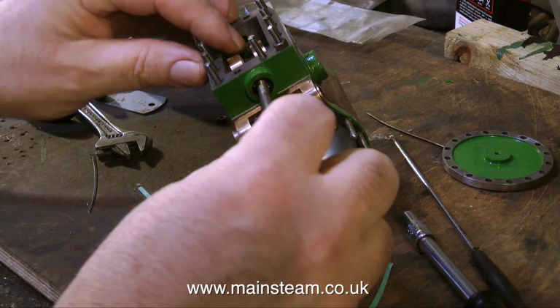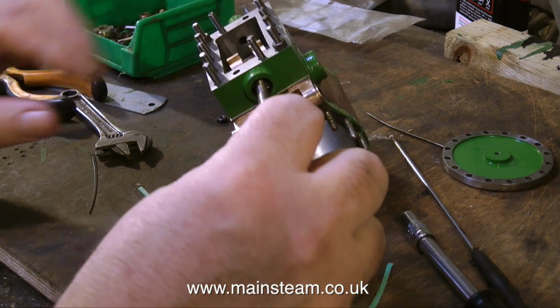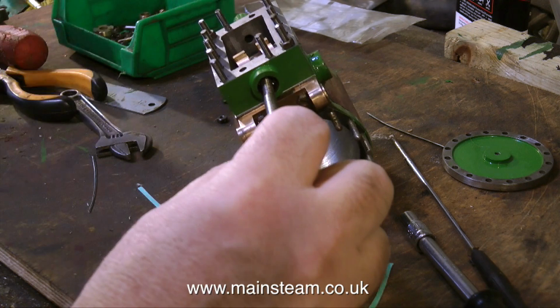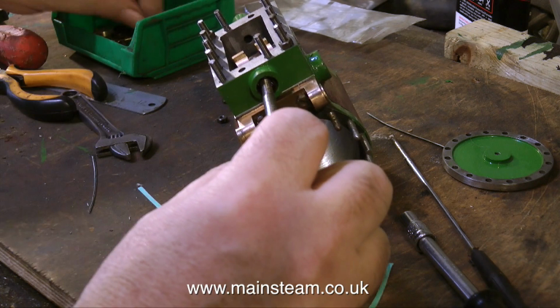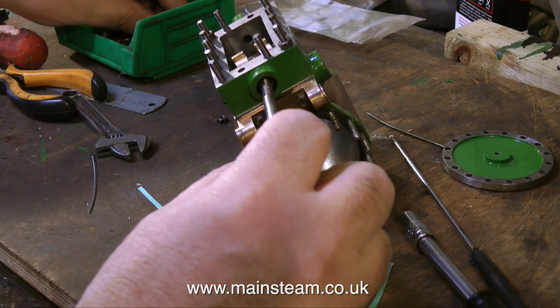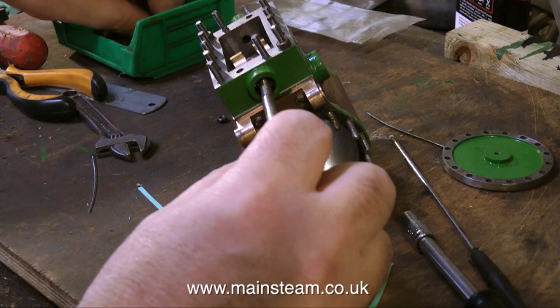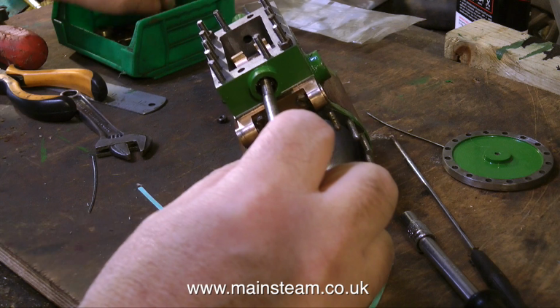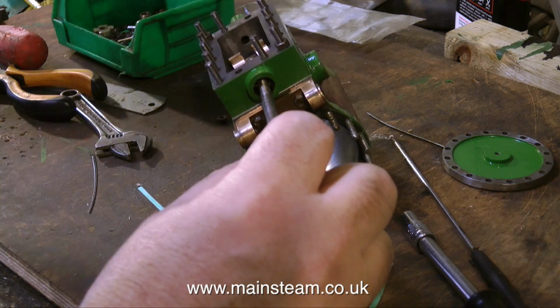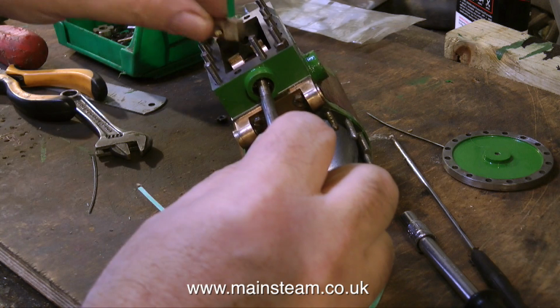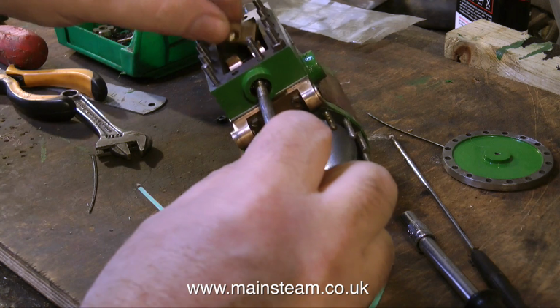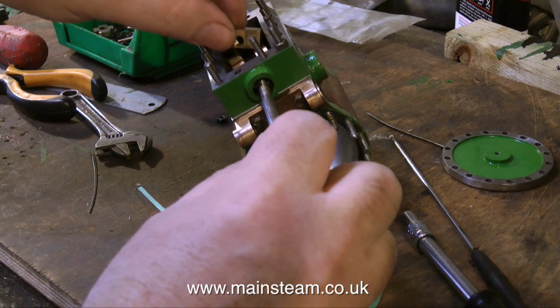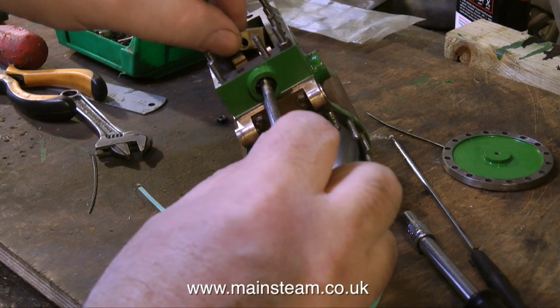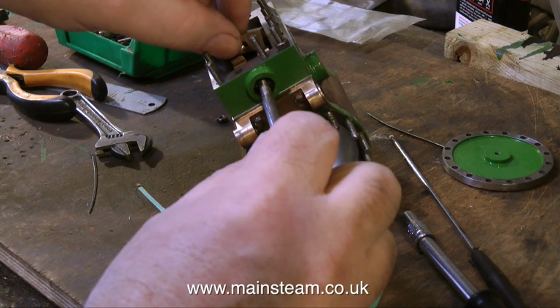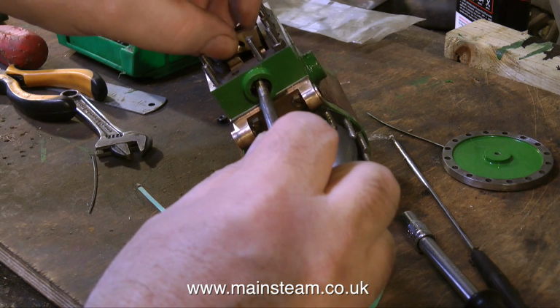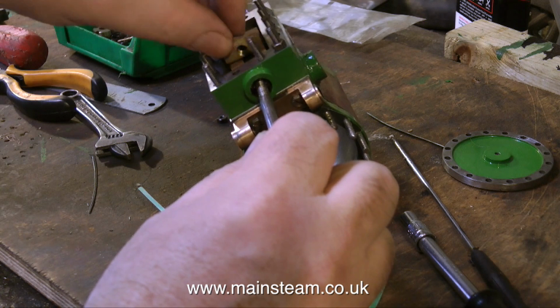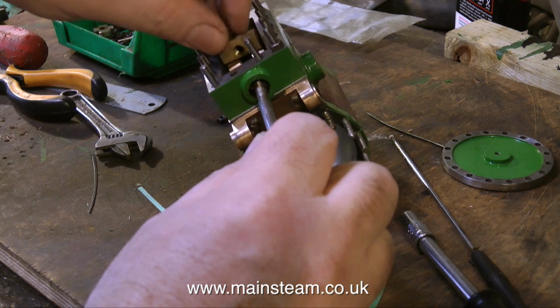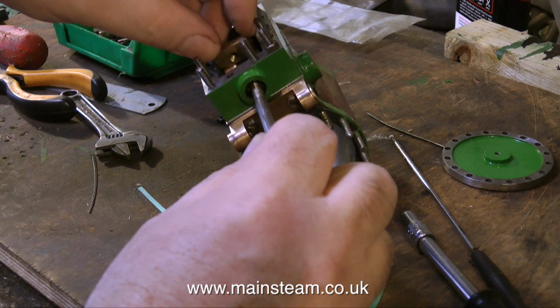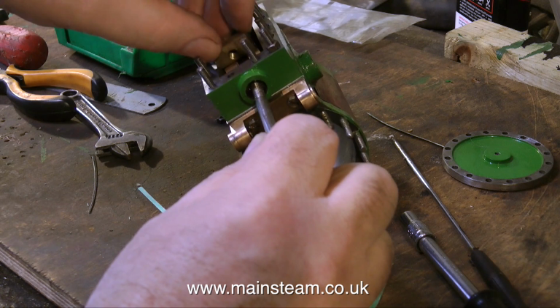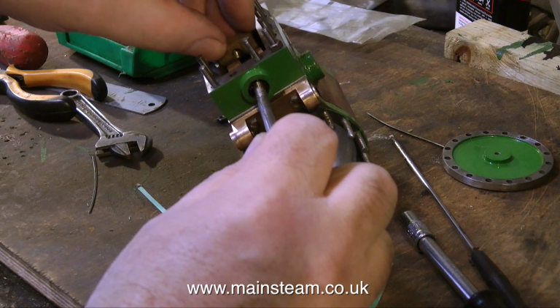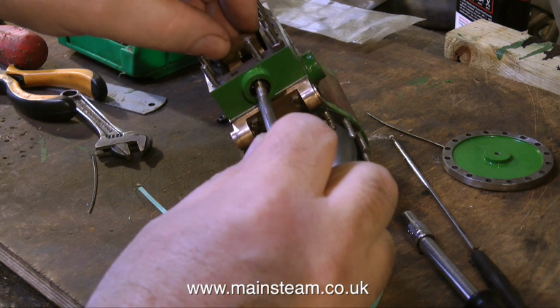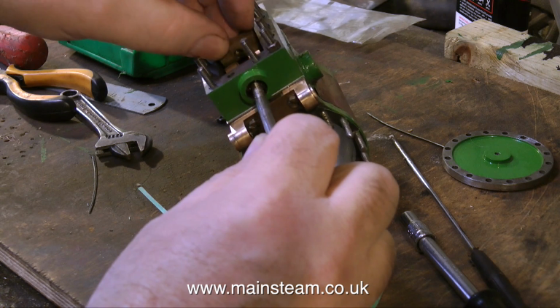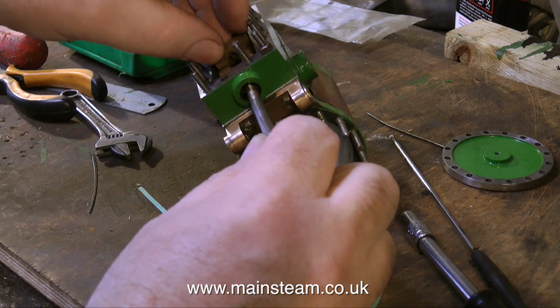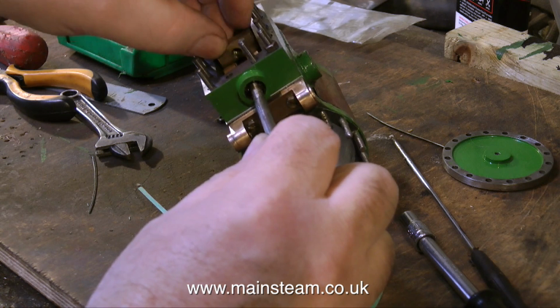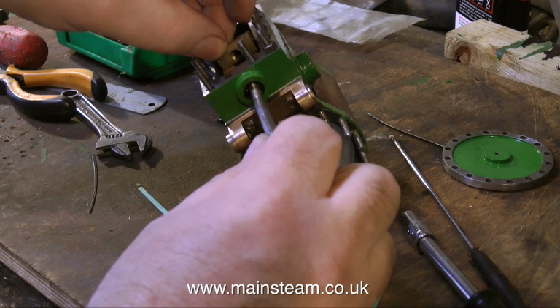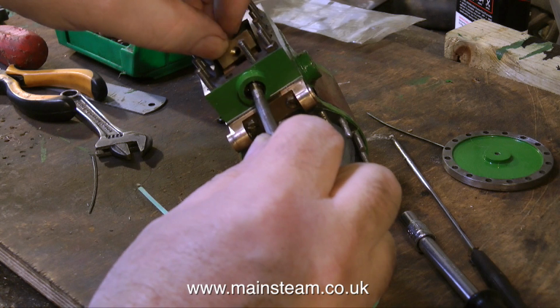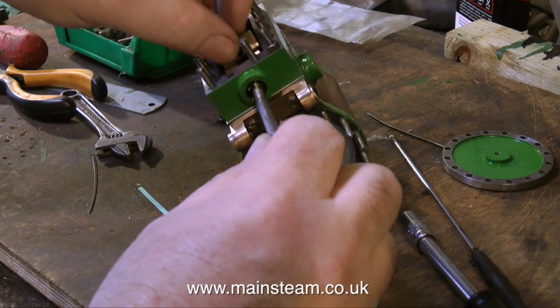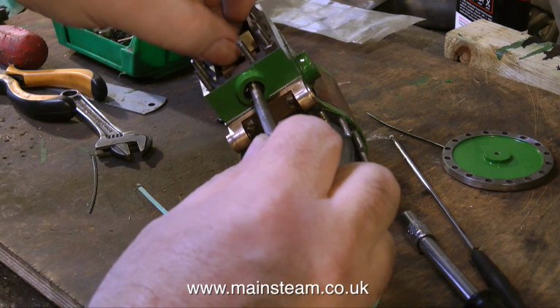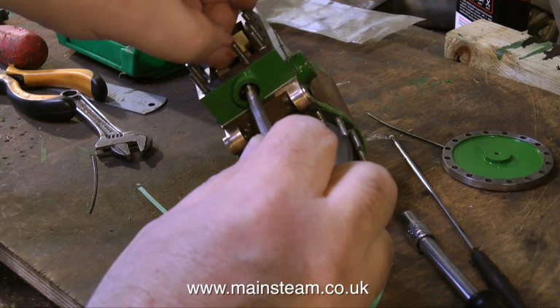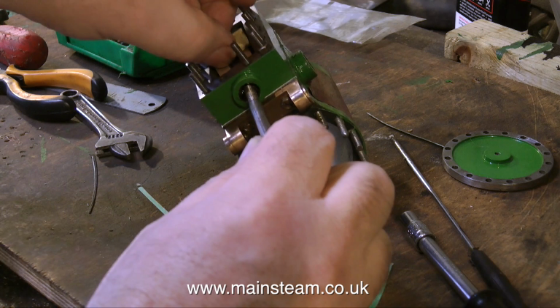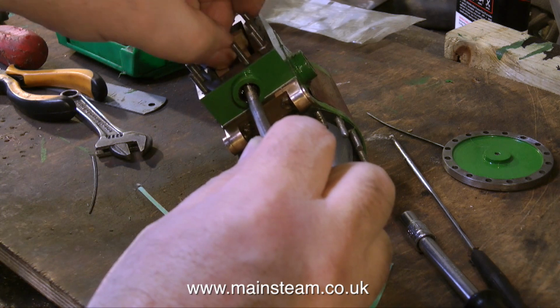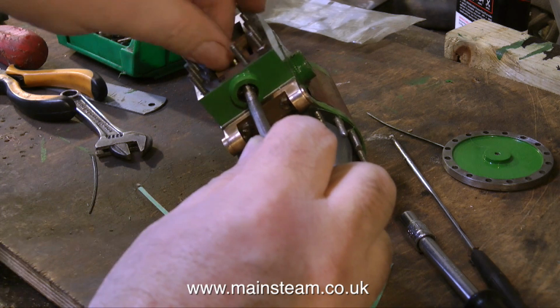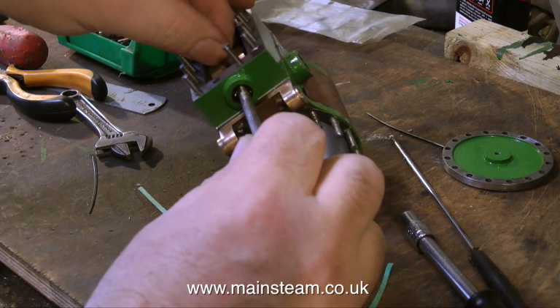The valve is now in the steam chest, the driver block is now going into the valve, and now I'm about to screw the valve rod into the driver block.